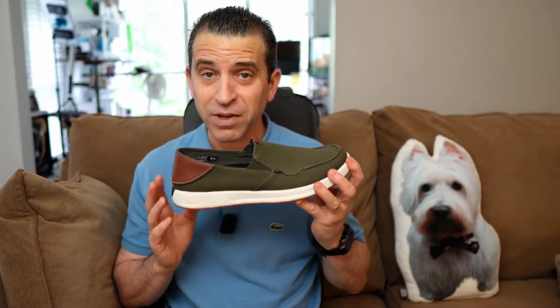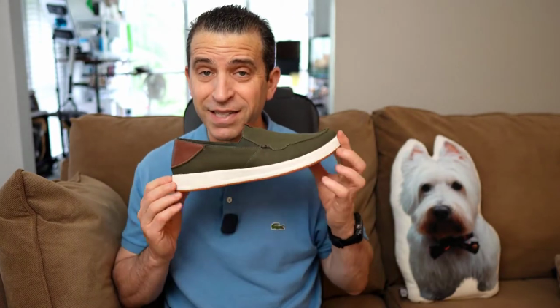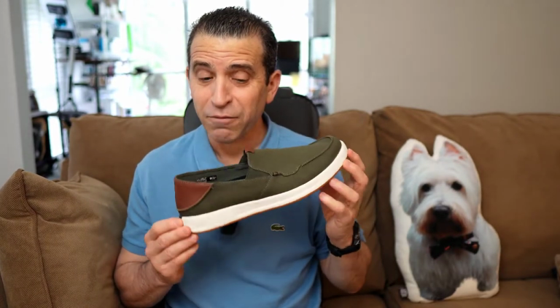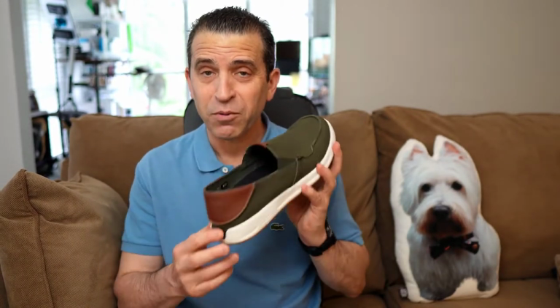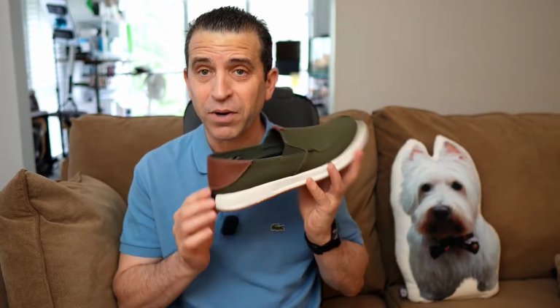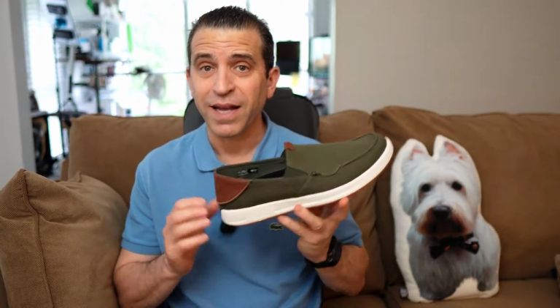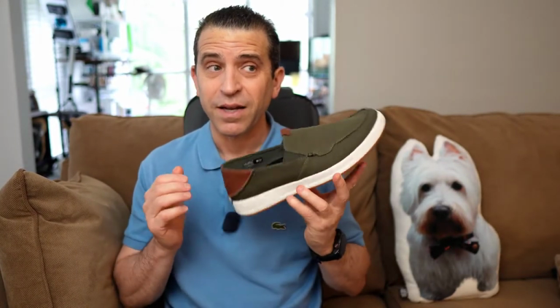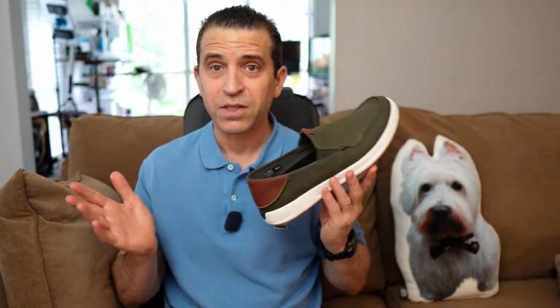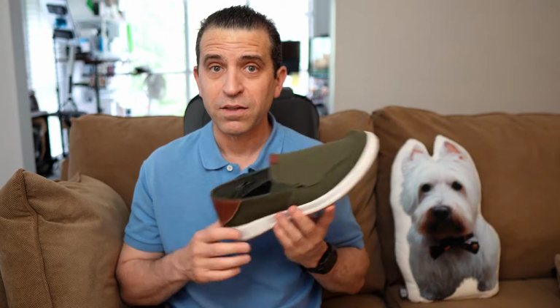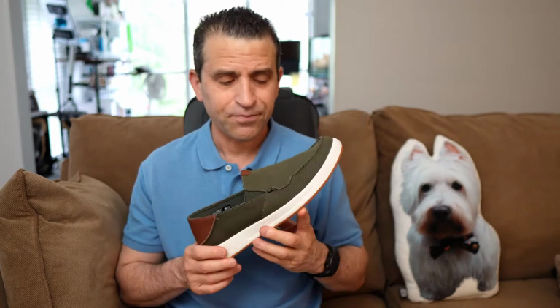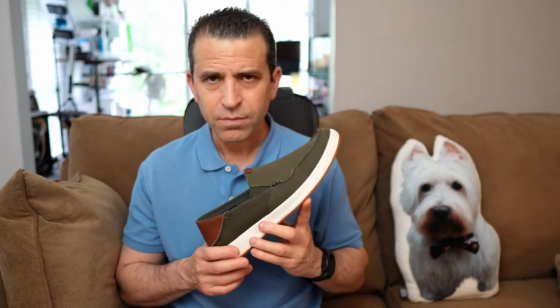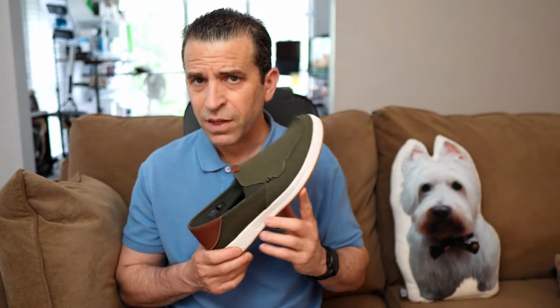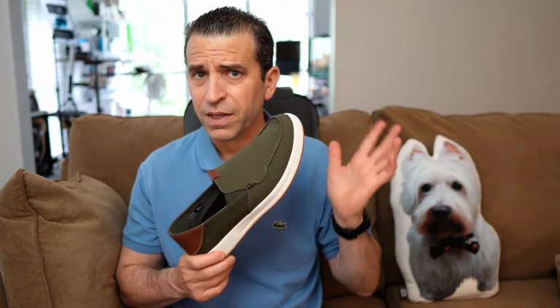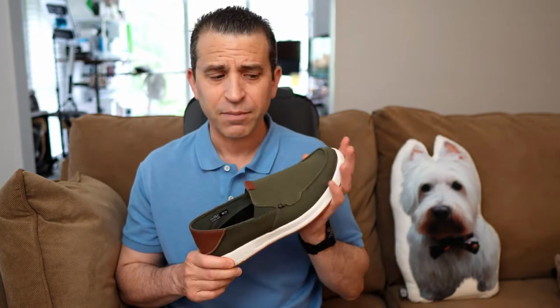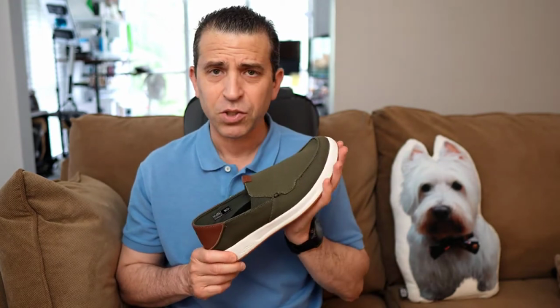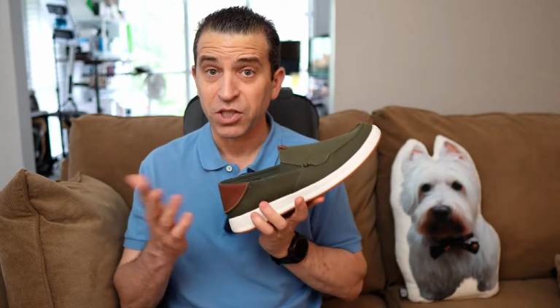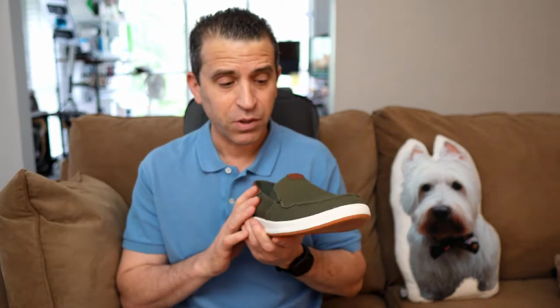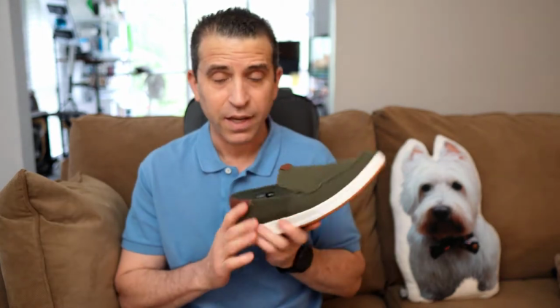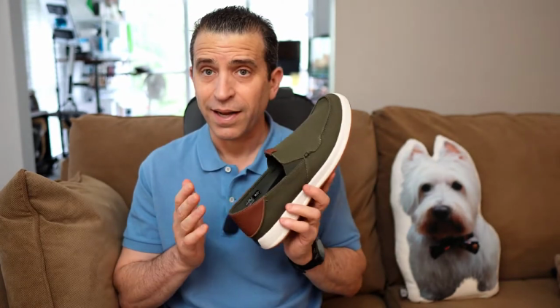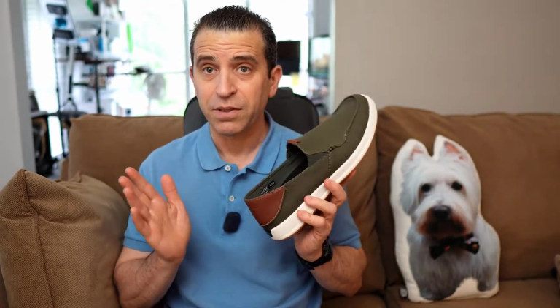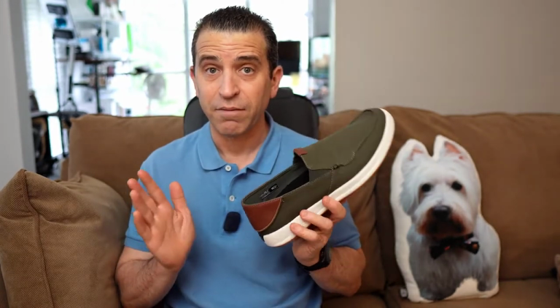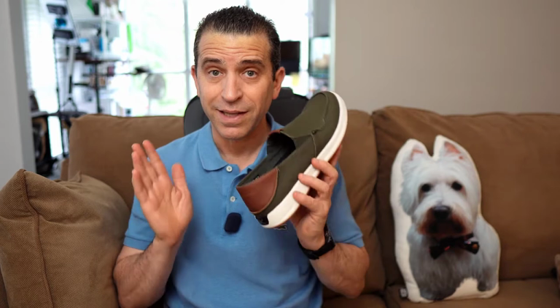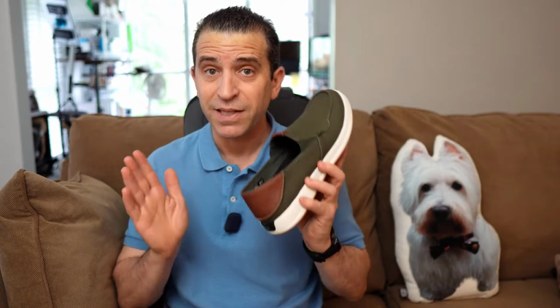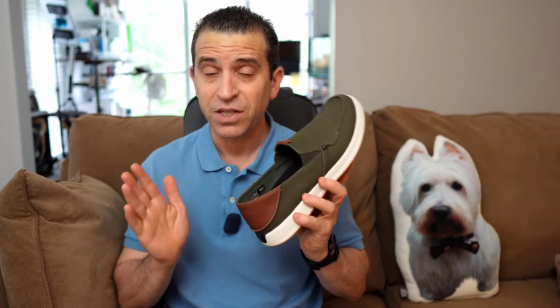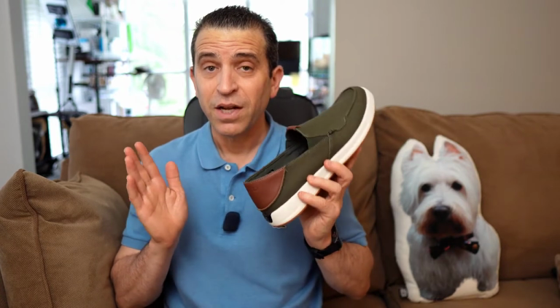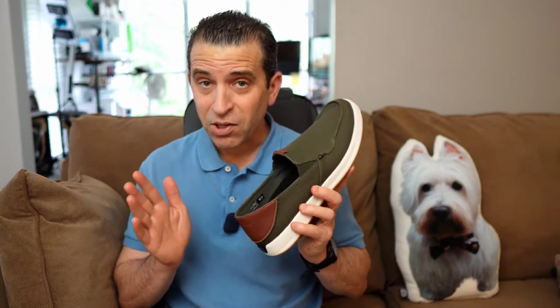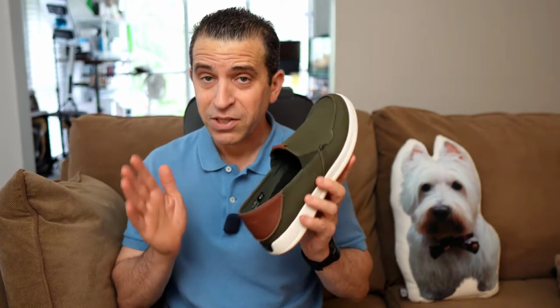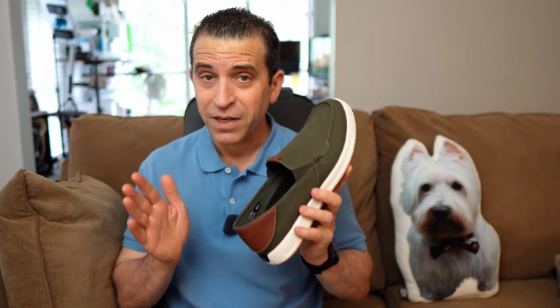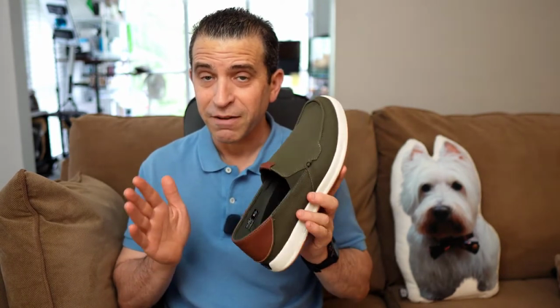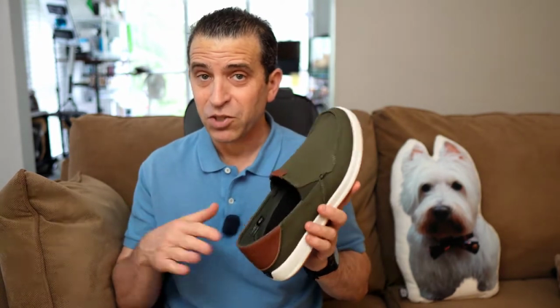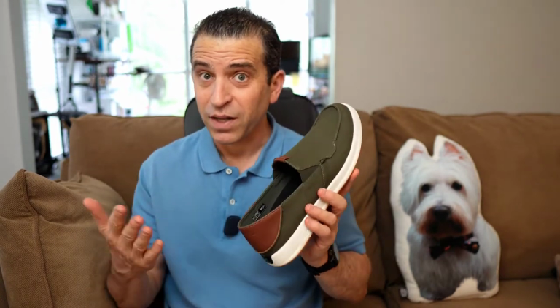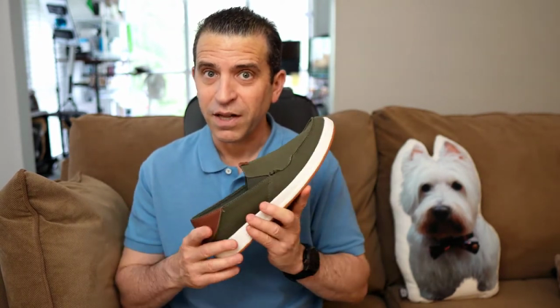That's right, this is an olive green with brown and I reached out to the company. They sent me the shoe to share with you and I absolutely love it. It's a limited edition color, so you definitely want to take advantage while it's available.